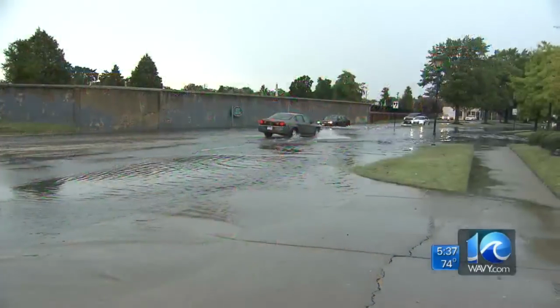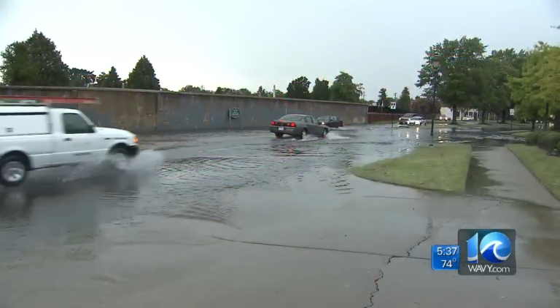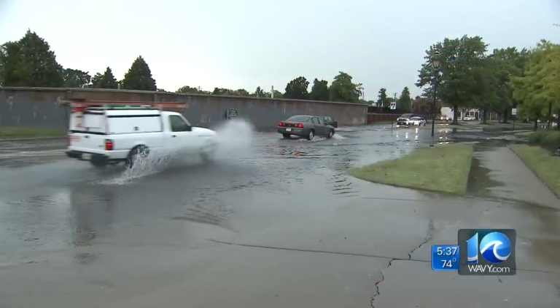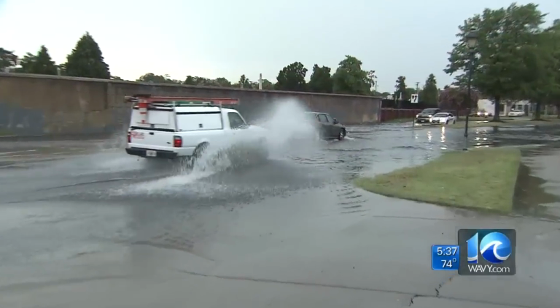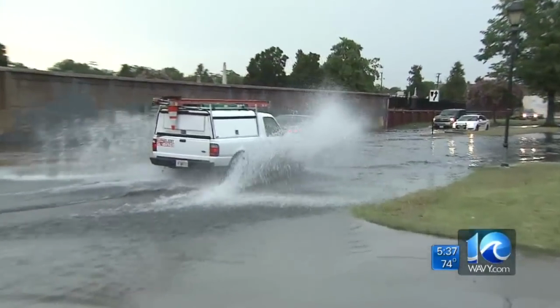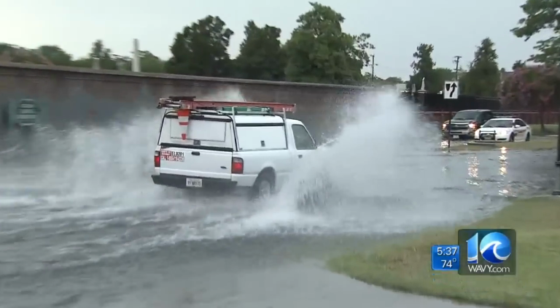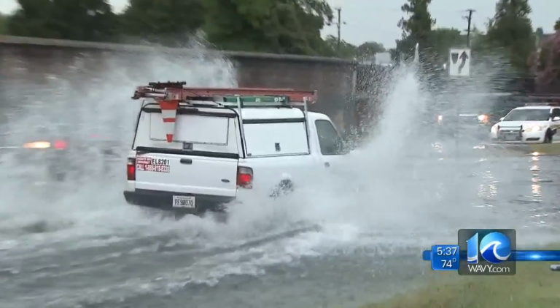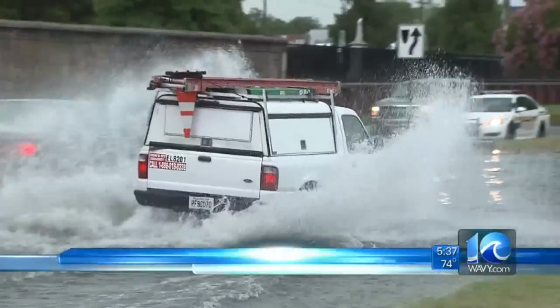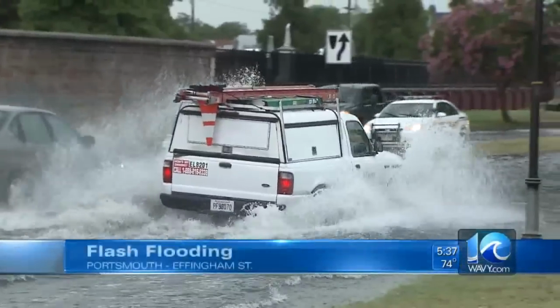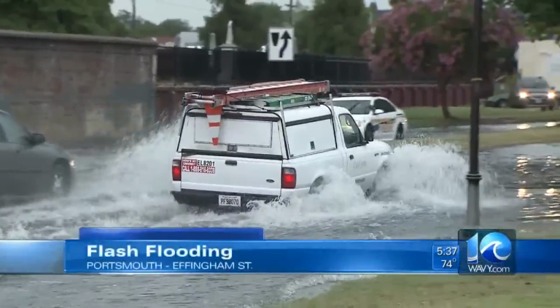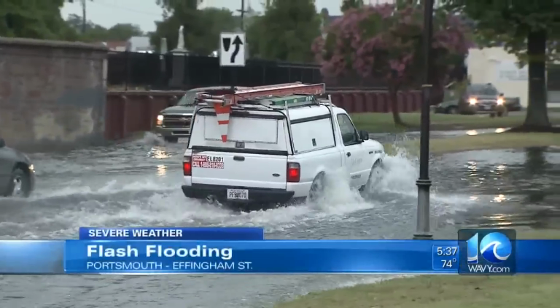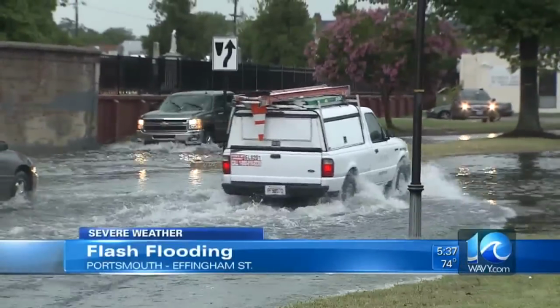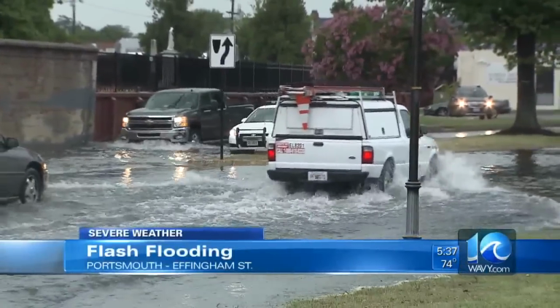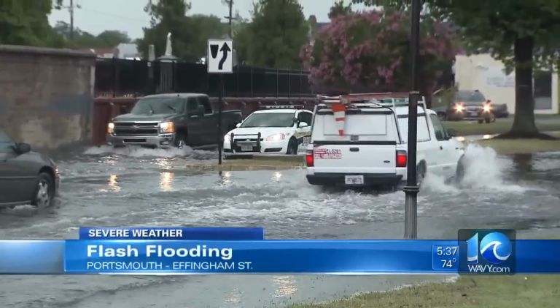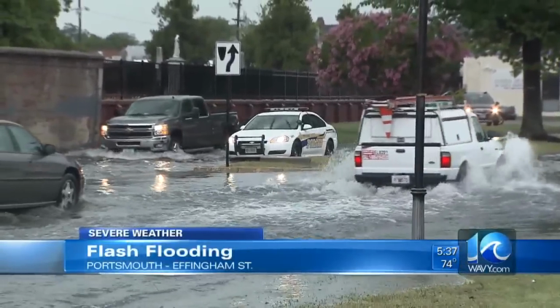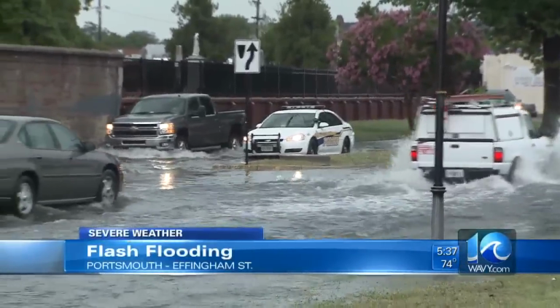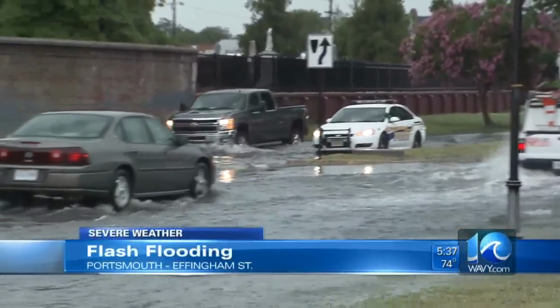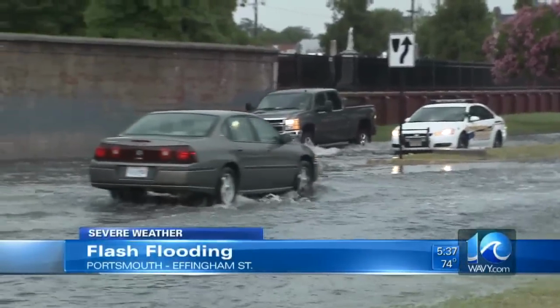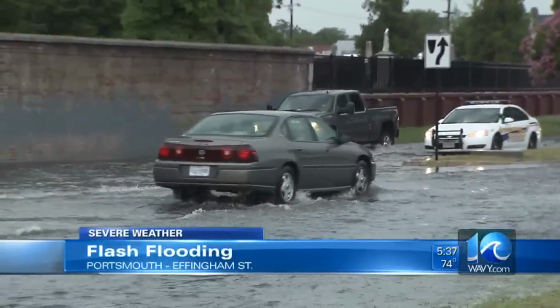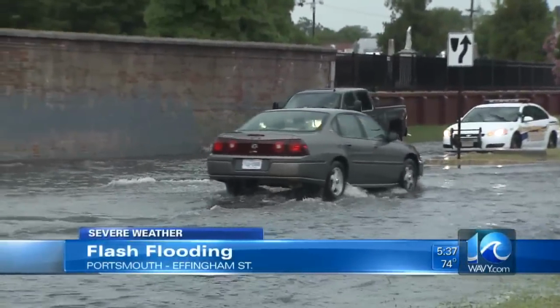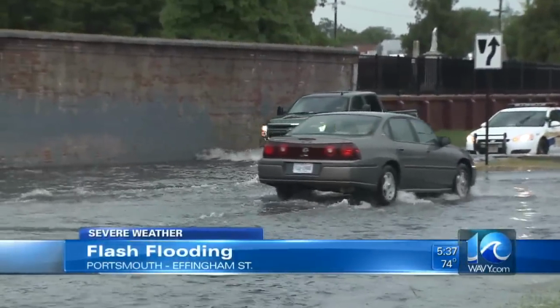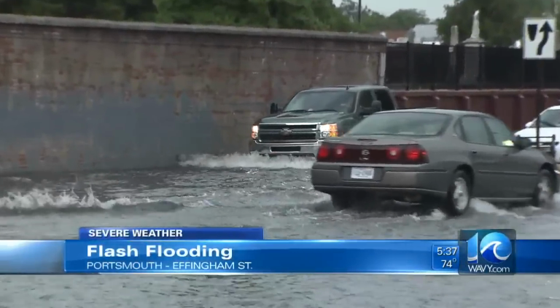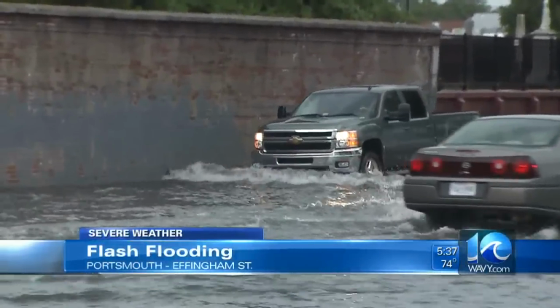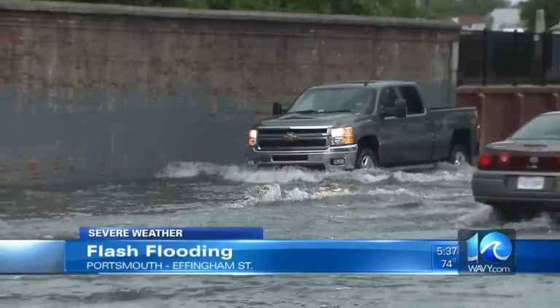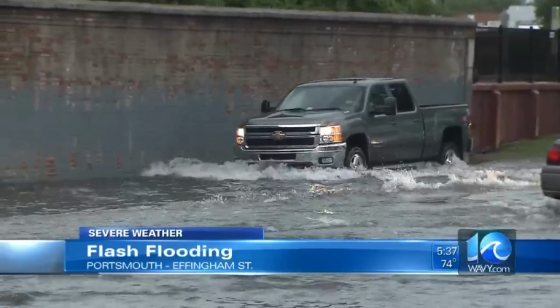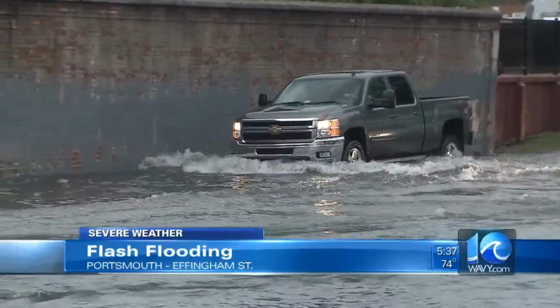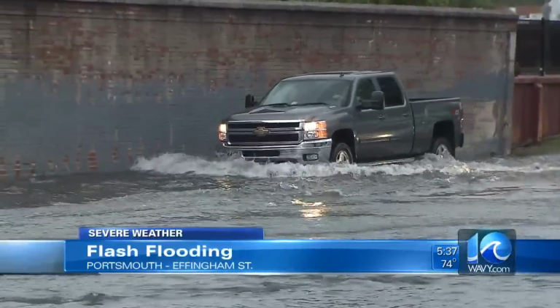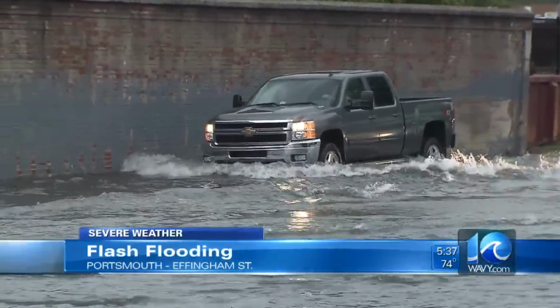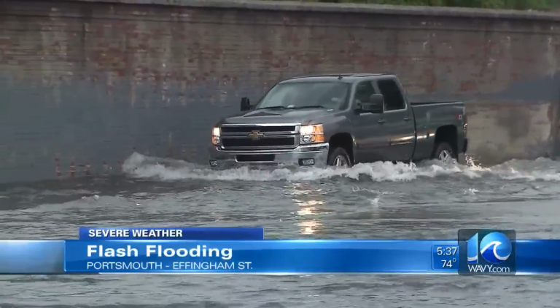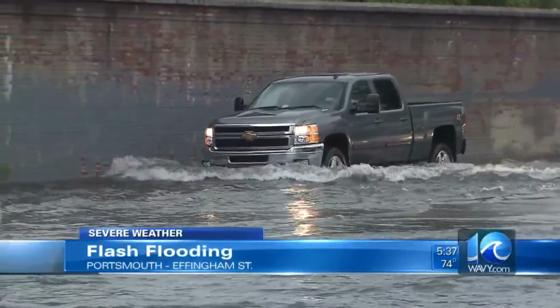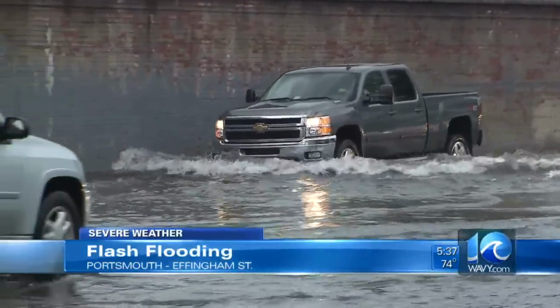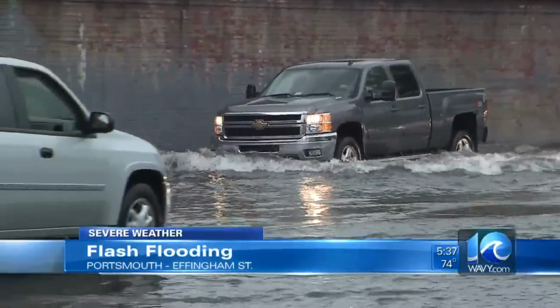All right. Thanks, Don. We want to show you some video that we just got in. Our photojournalist Aaron Kirch just took this video of some flash flooding. This is Portsmouth near downtown on Effingham Street, right in front of the Starbucks there if you're familiar with the area. It's right near the Naval Hospital.